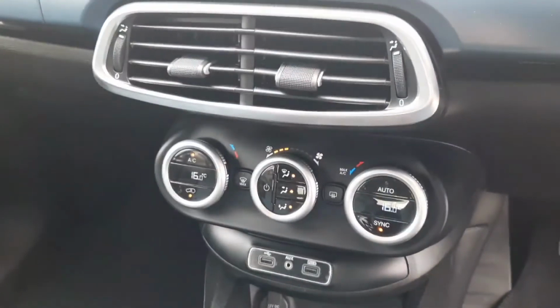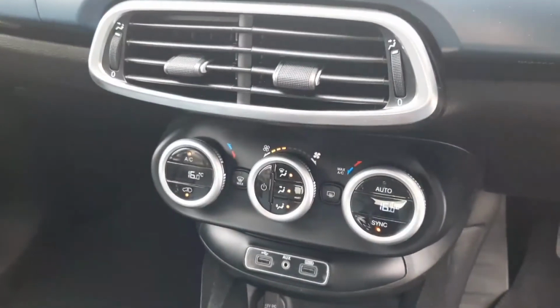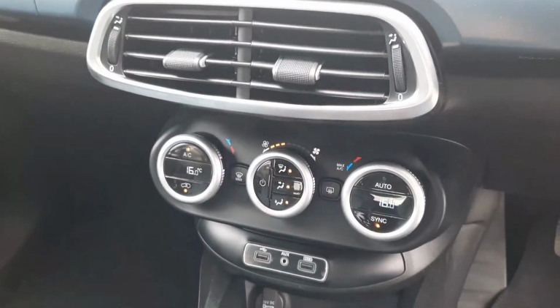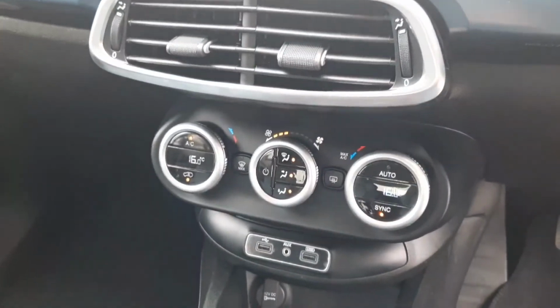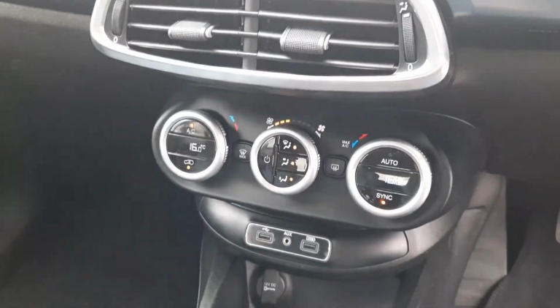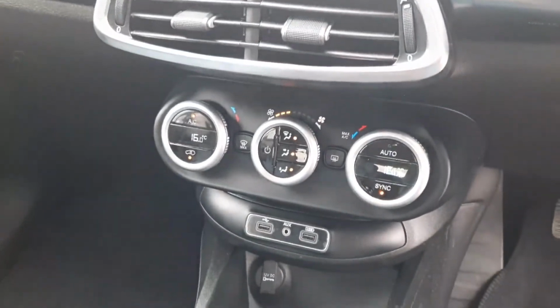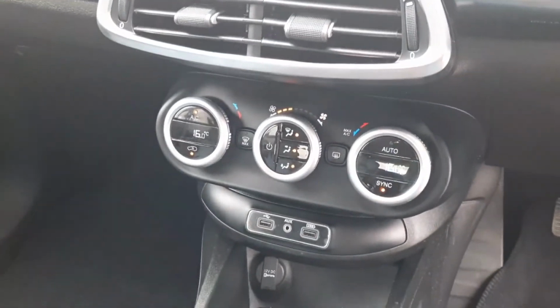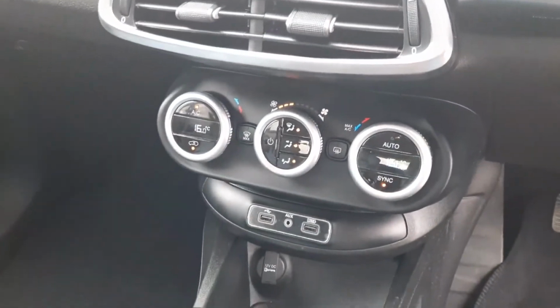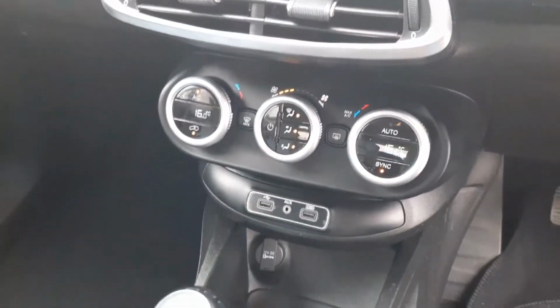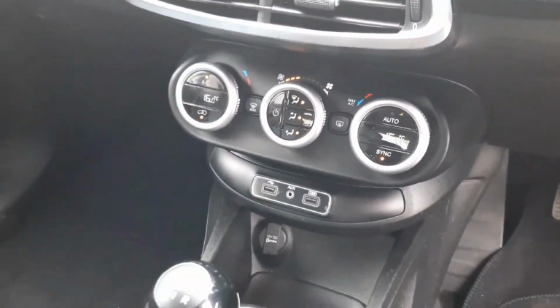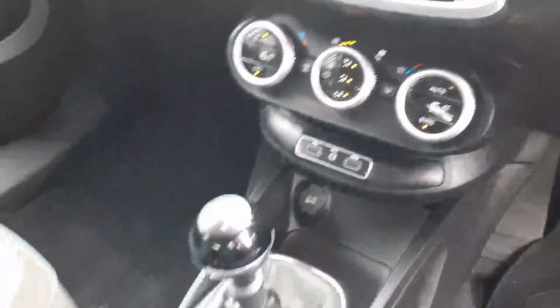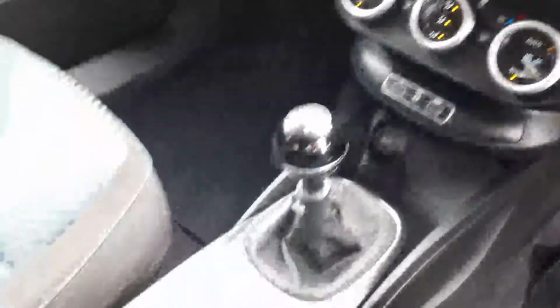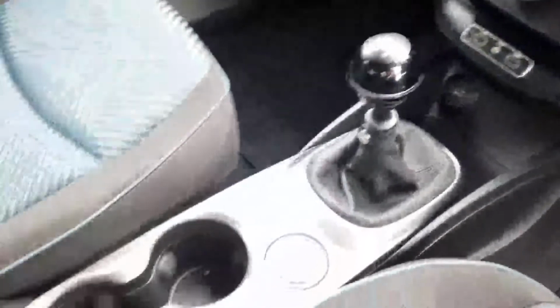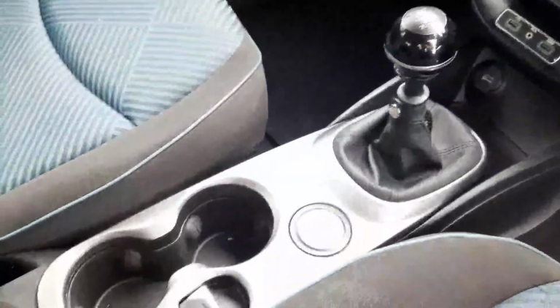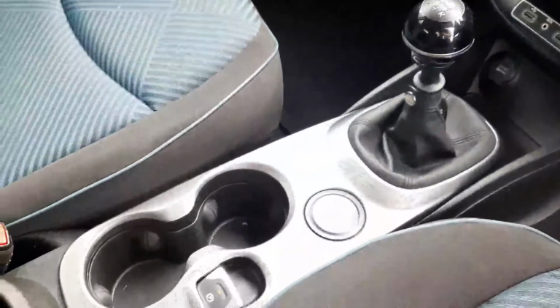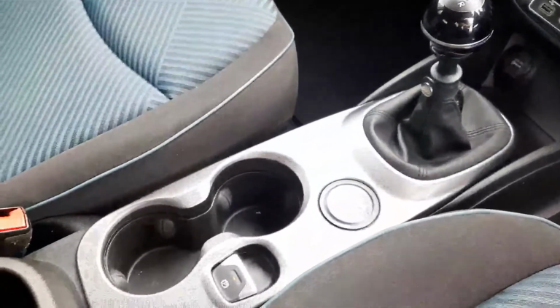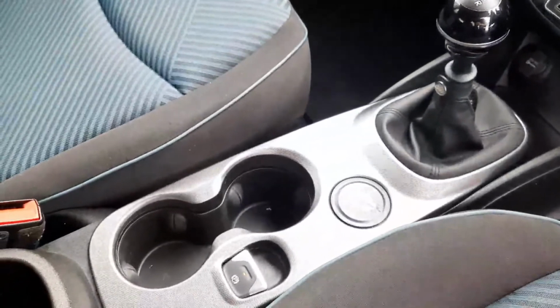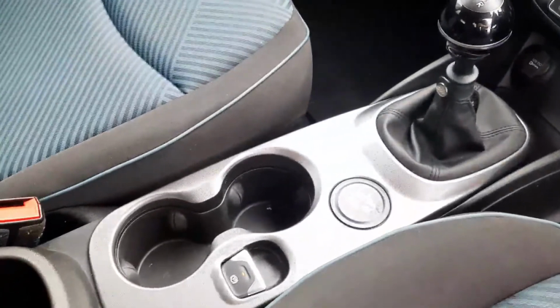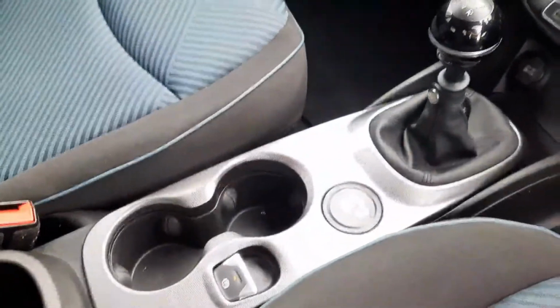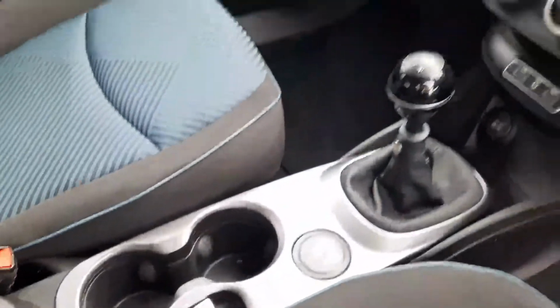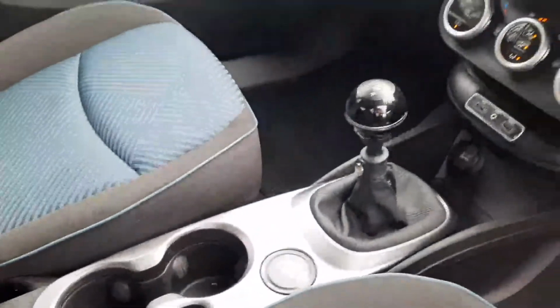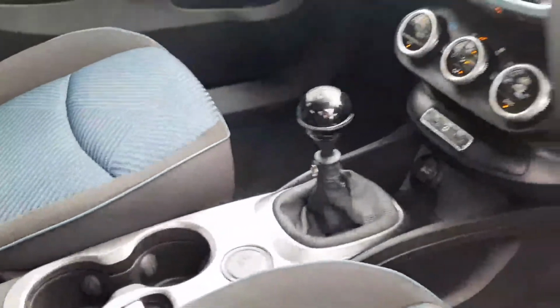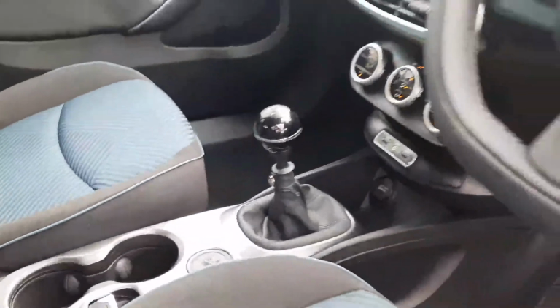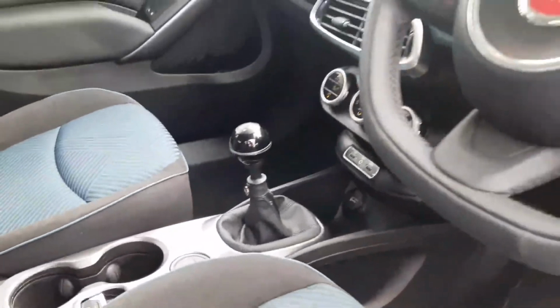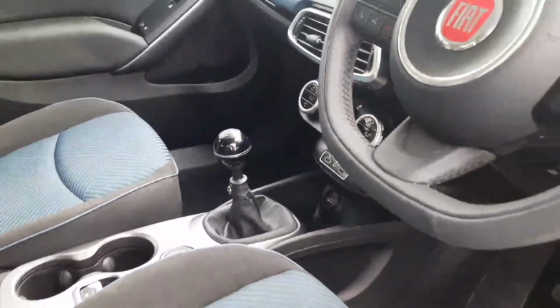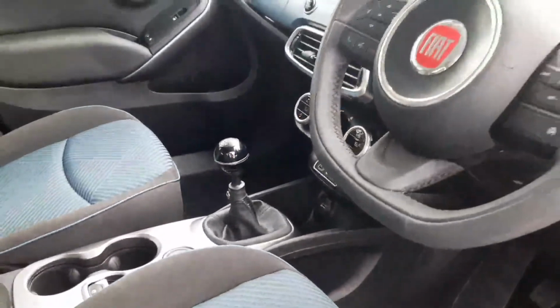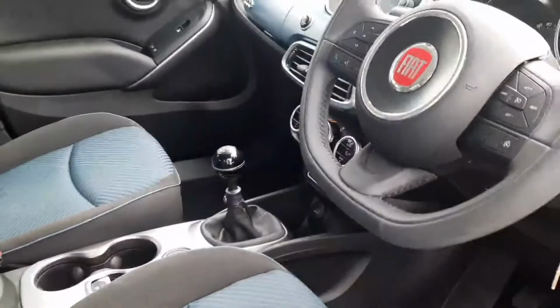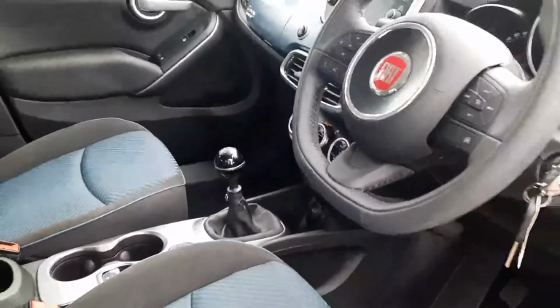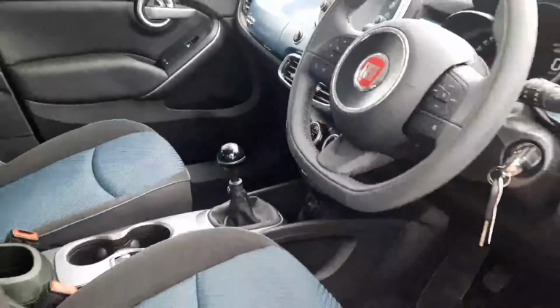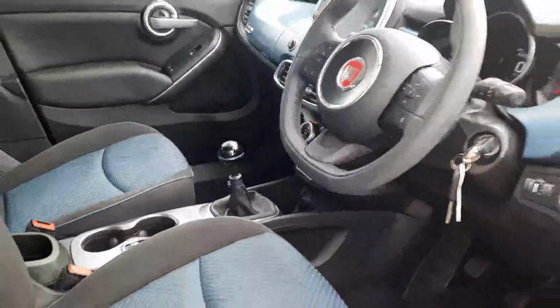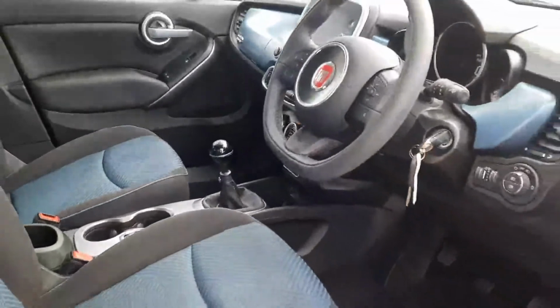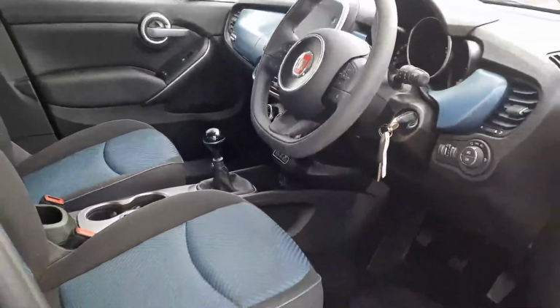Dual zone climate control, multiple USB ports, fully automatic handbrake. This is a 1.3 diesel, 5-speed manual — super economical and a really good drive.